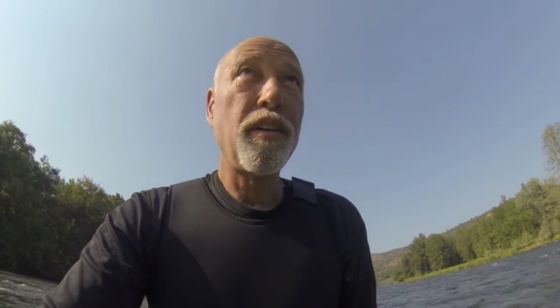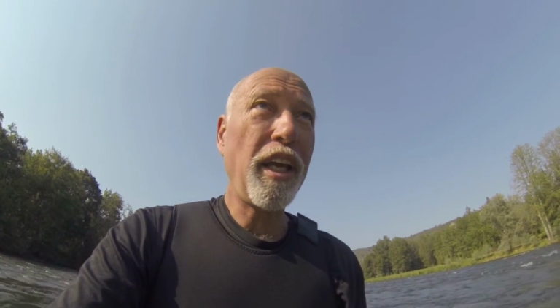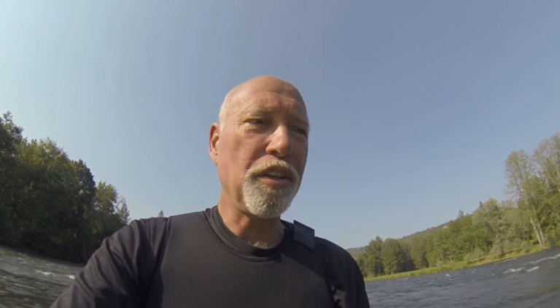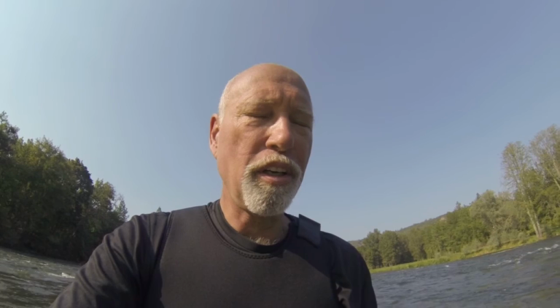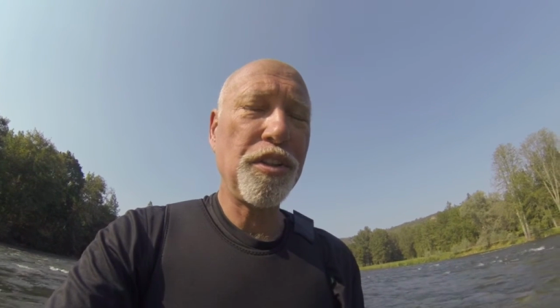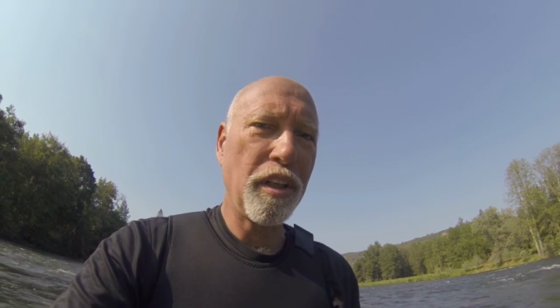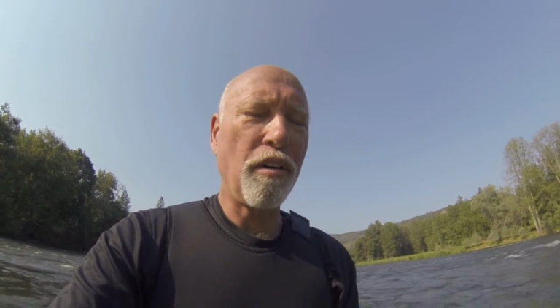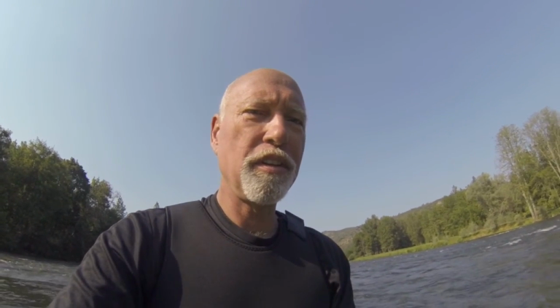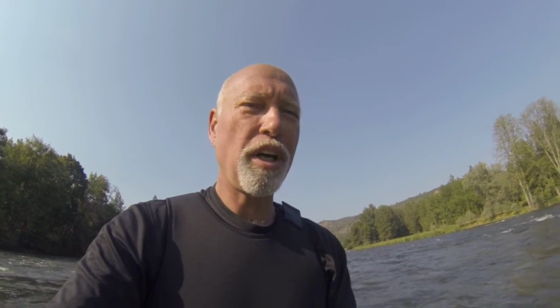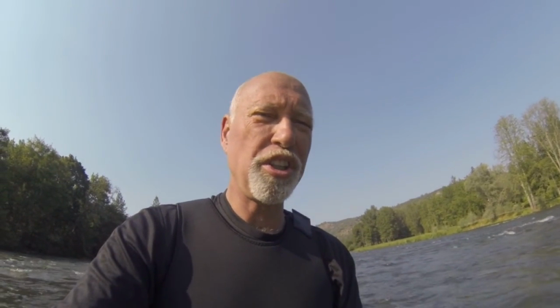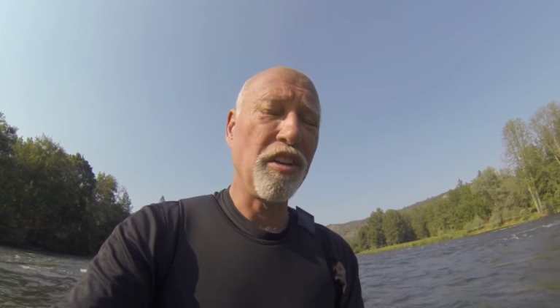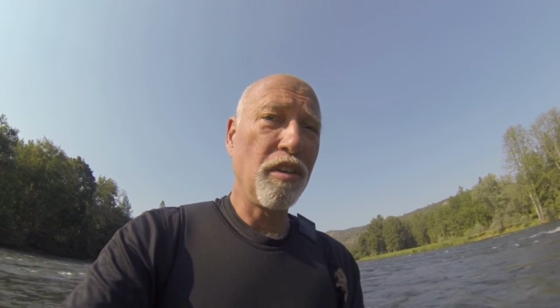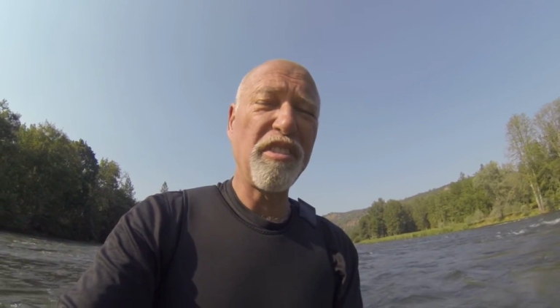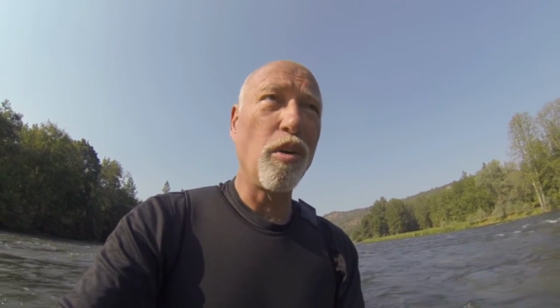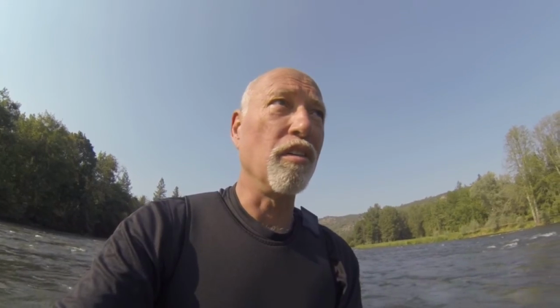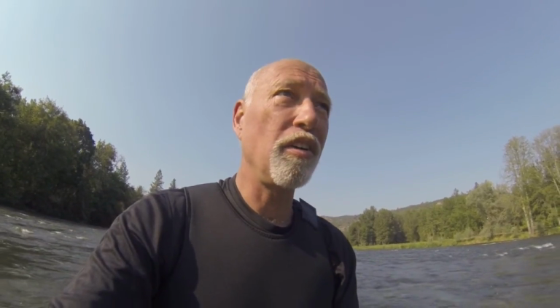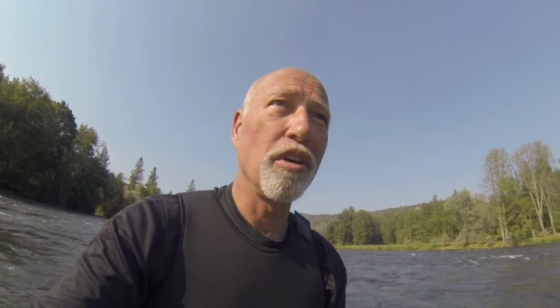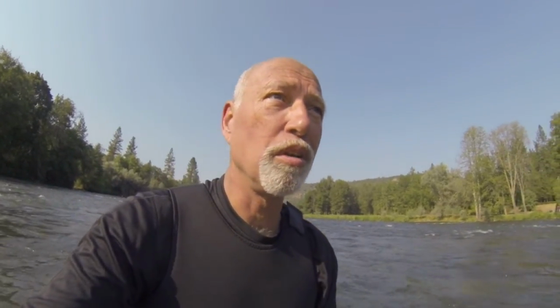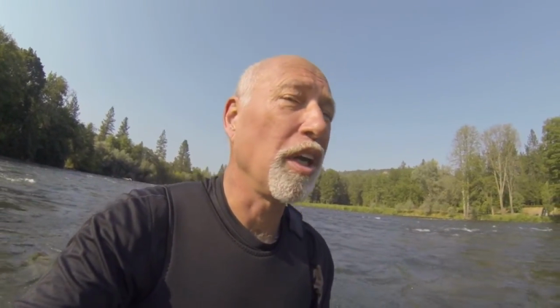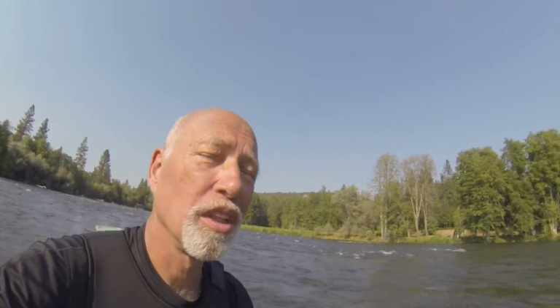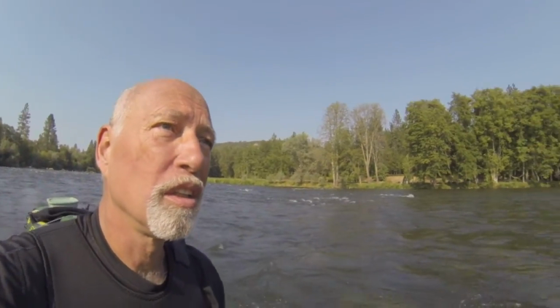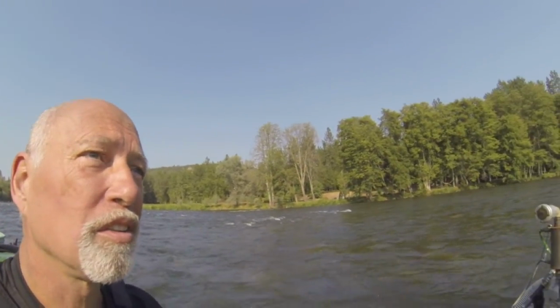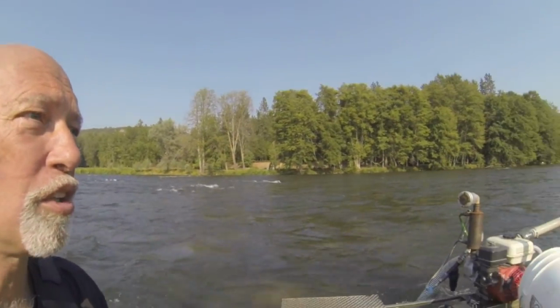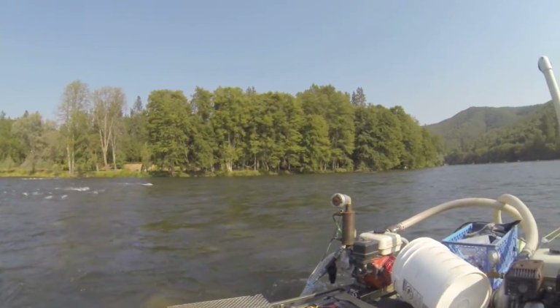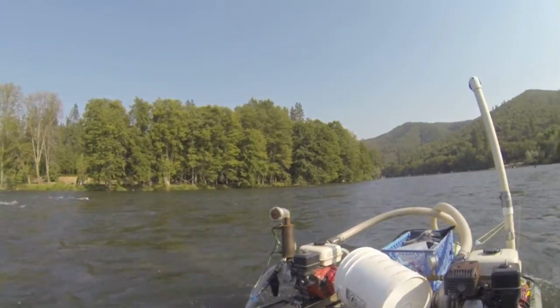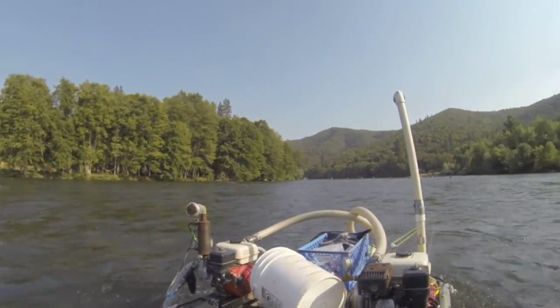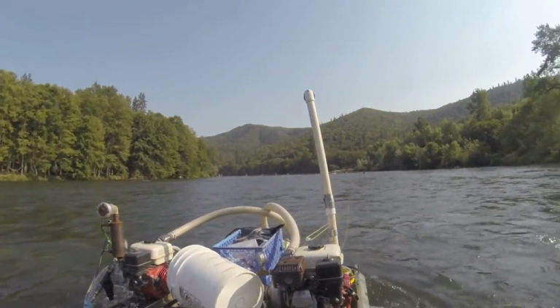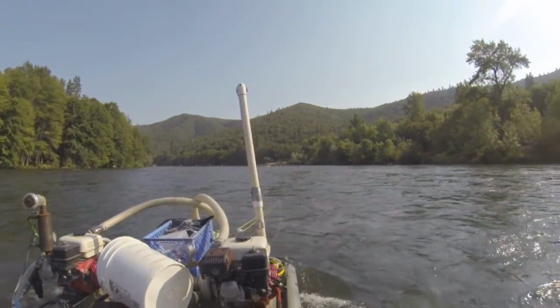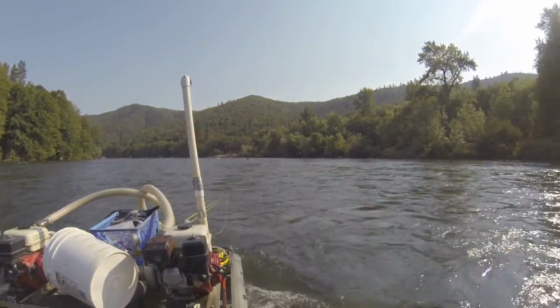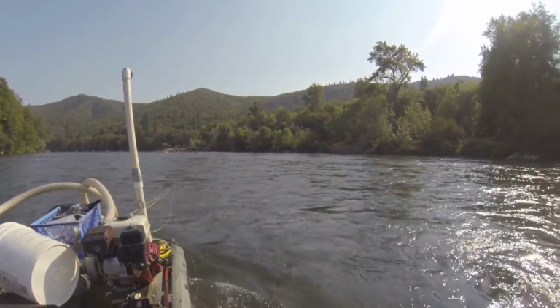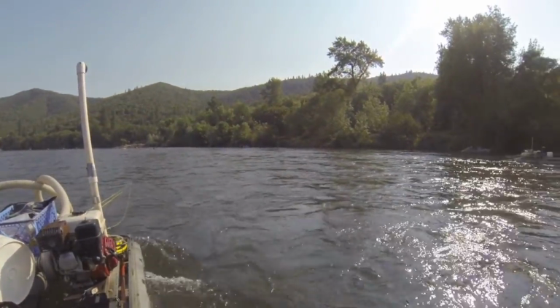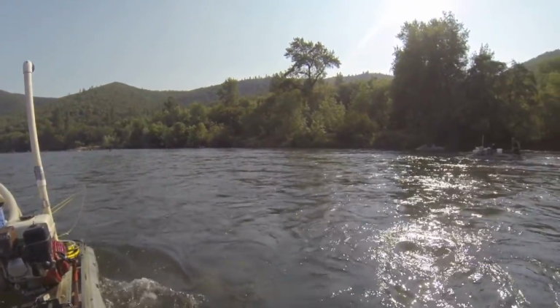Today is August 12, 2013. Rogue River Valley, Oregon. Right here on the Rogue River. A beautiful place — drop-dead gorgeous river valley. Mountains all around. Beautiful sunny day.